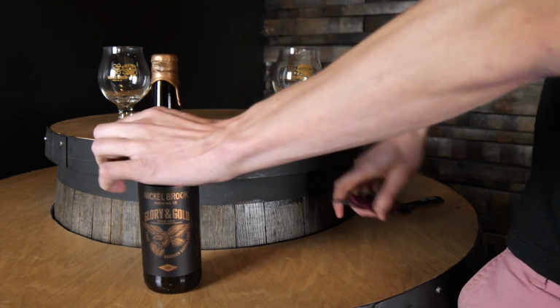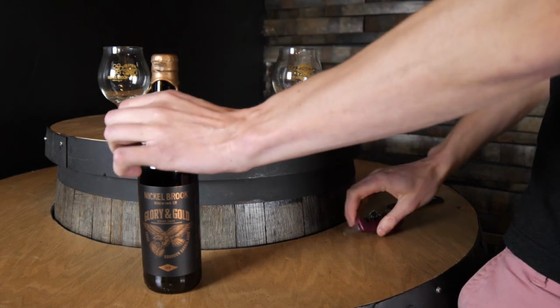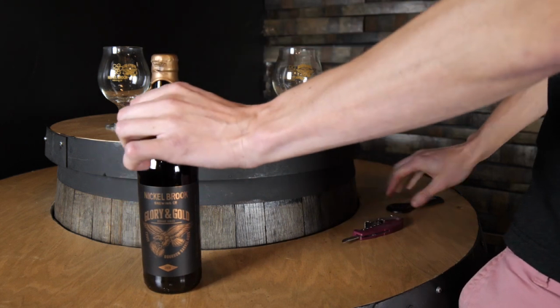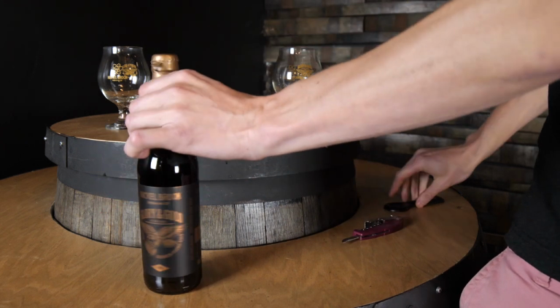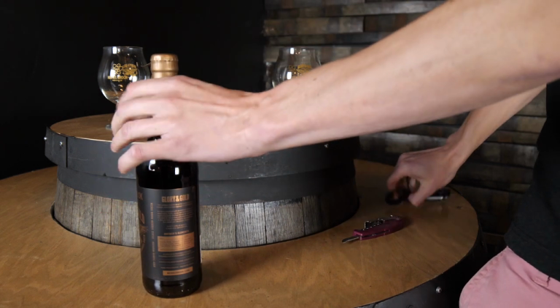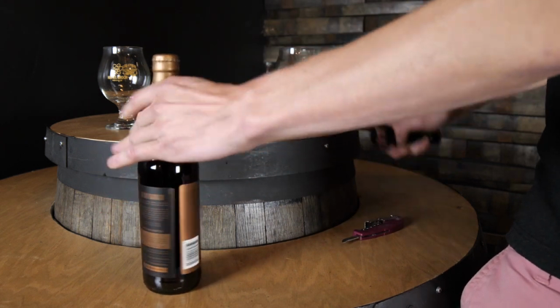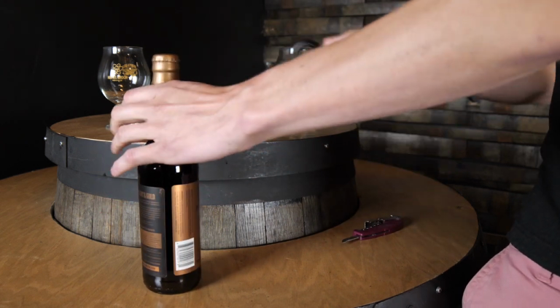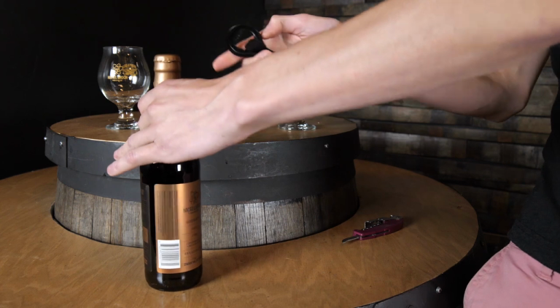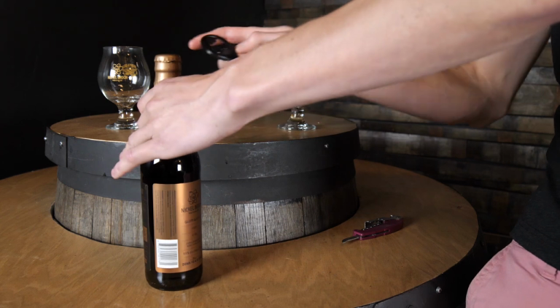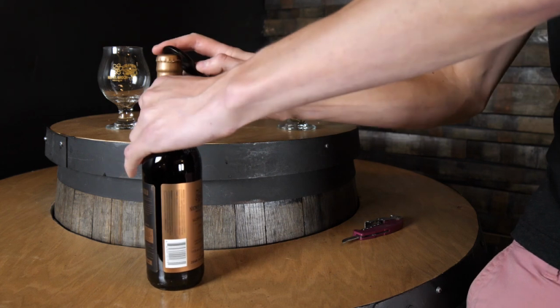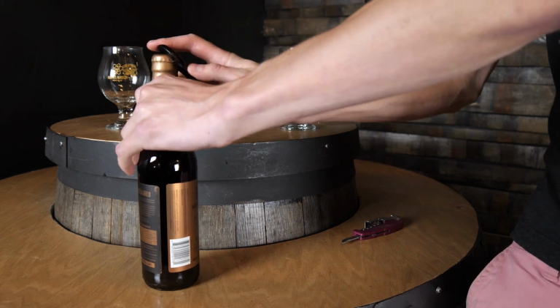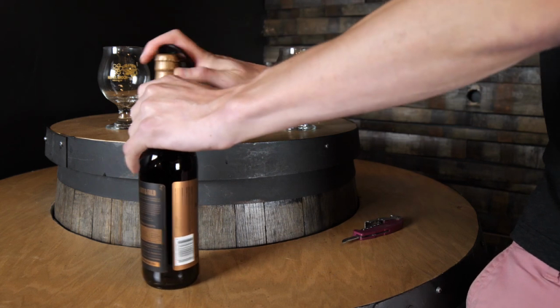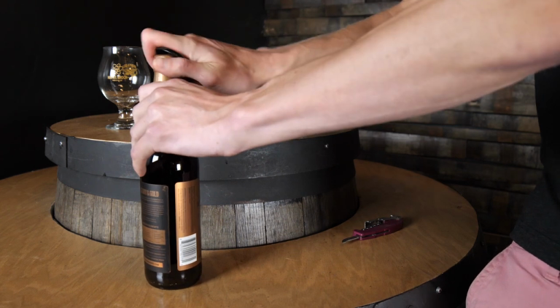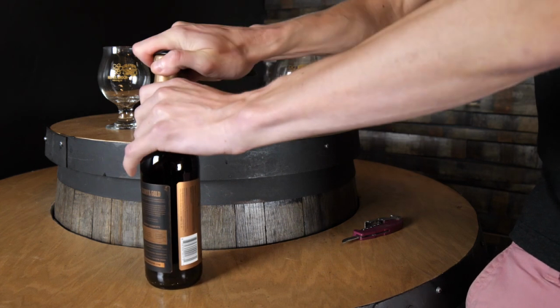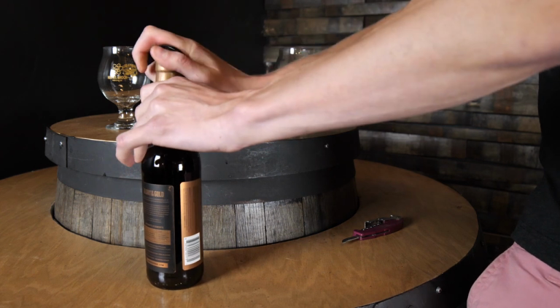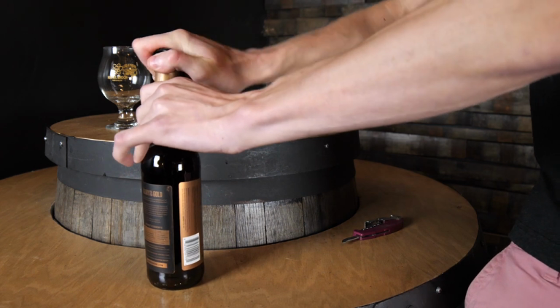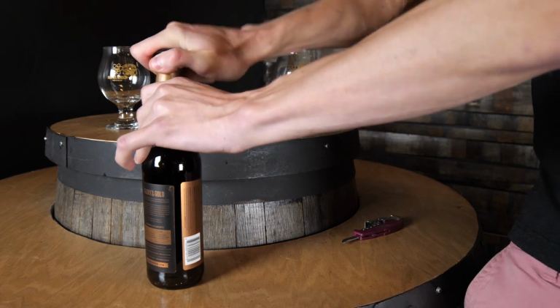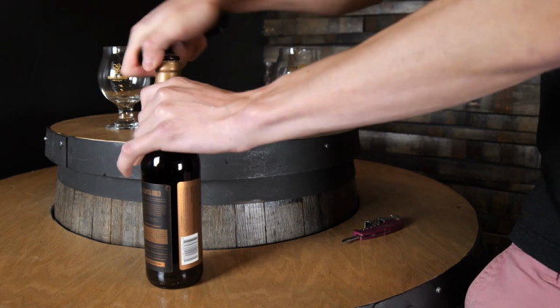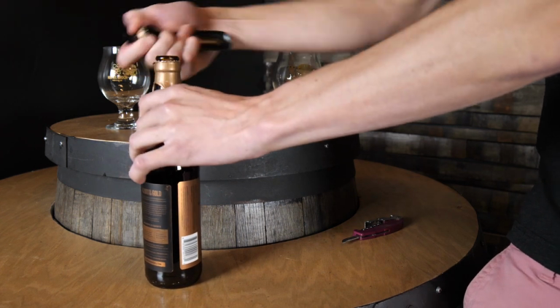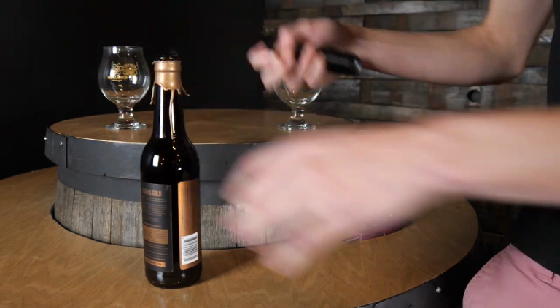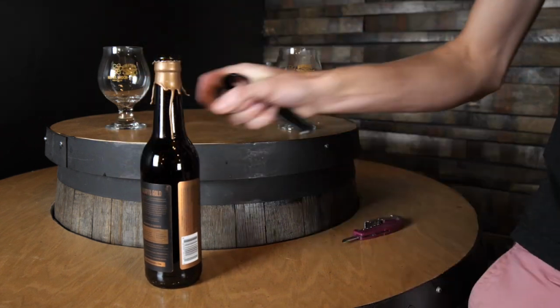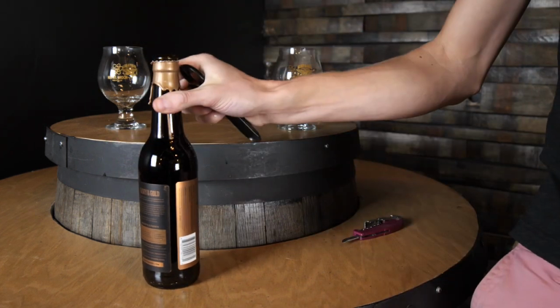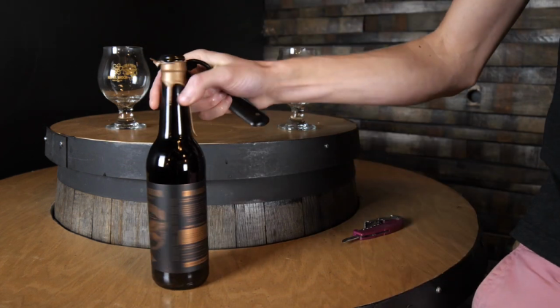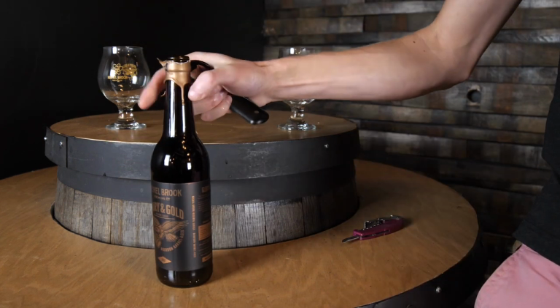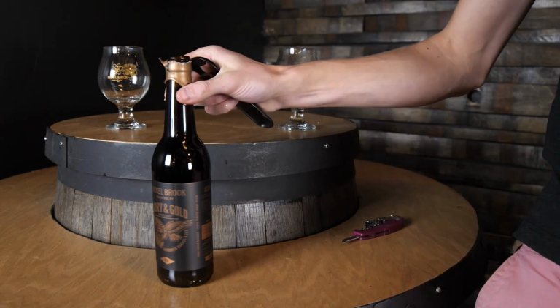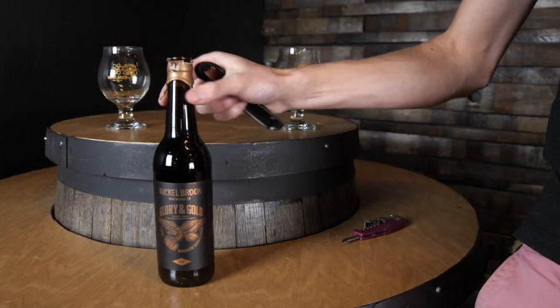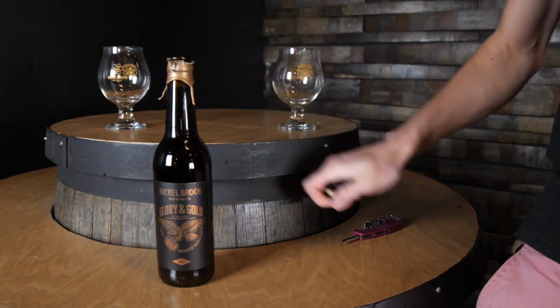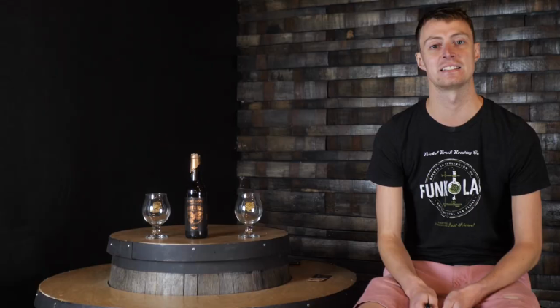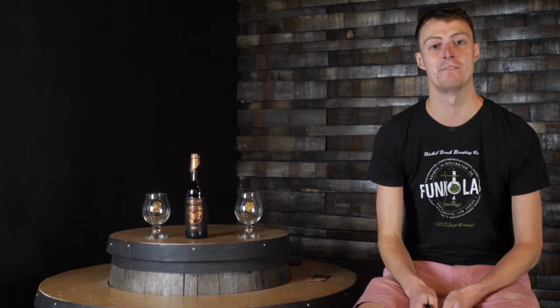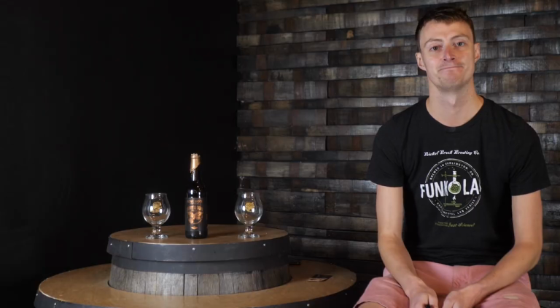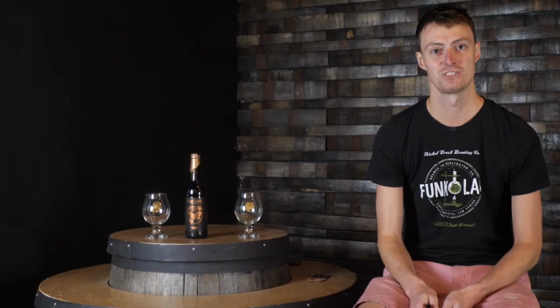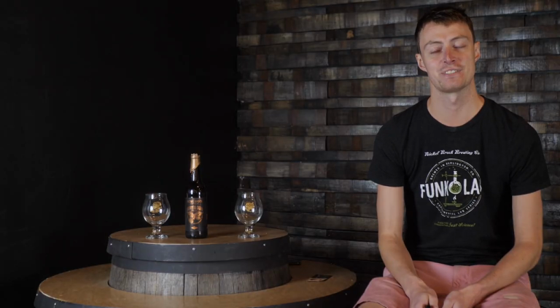If you have a bit of an issue with that, it's always helpful to run it under a bit of warm water, which can get the wax nice and soft, and then we can crack it open that way instead. Cheers!